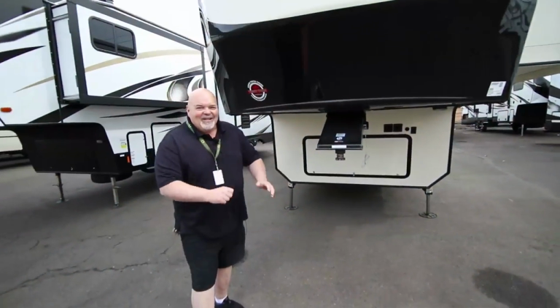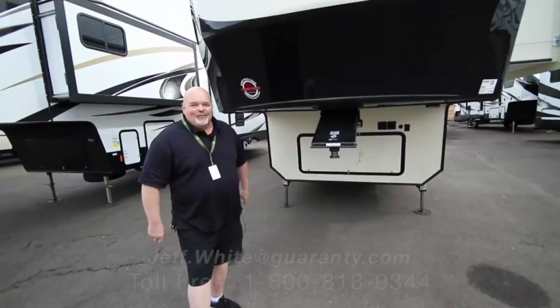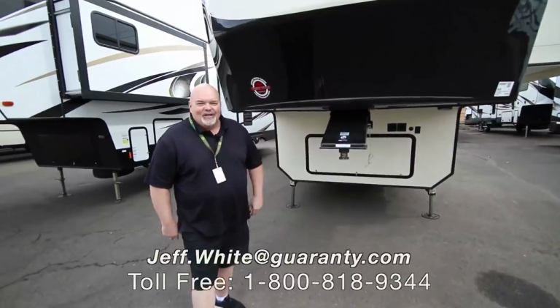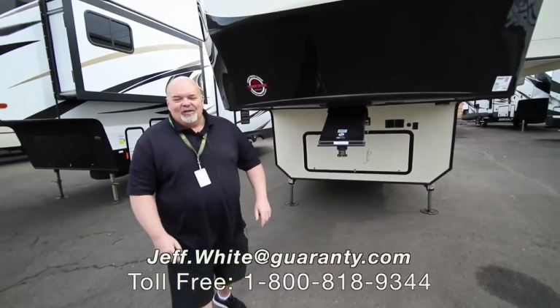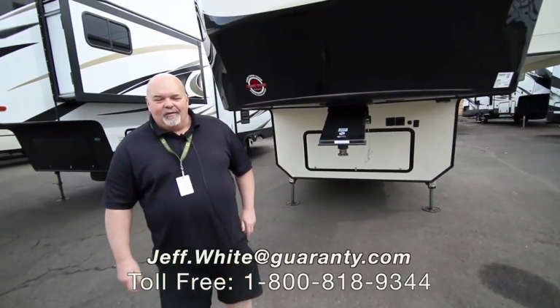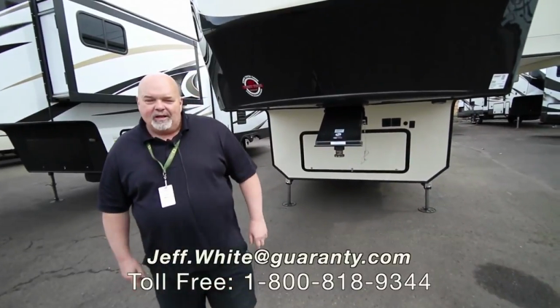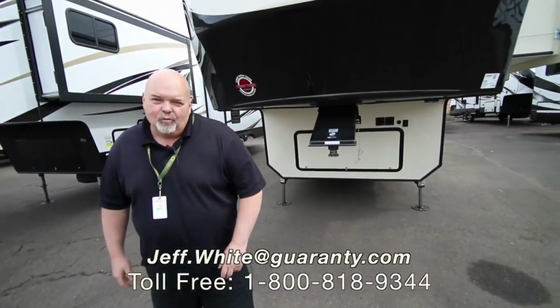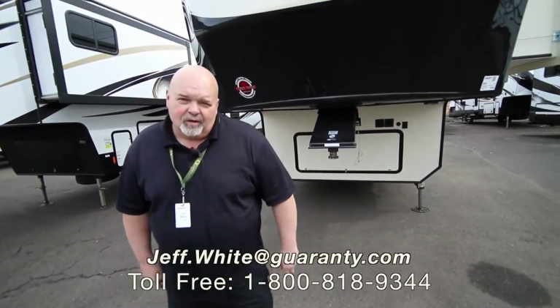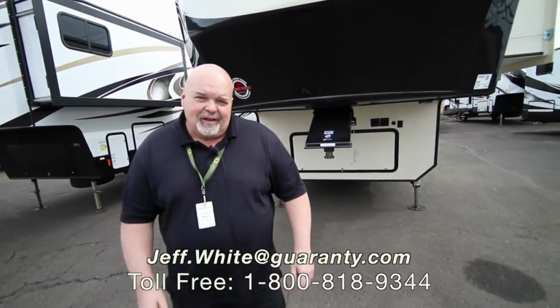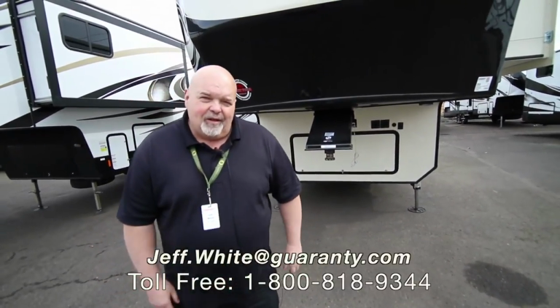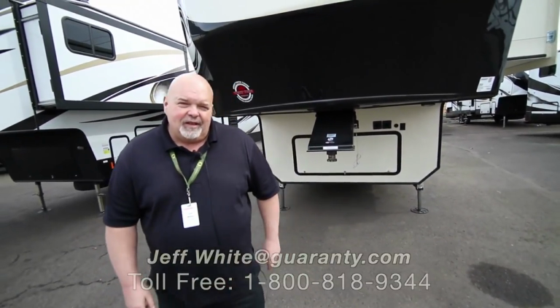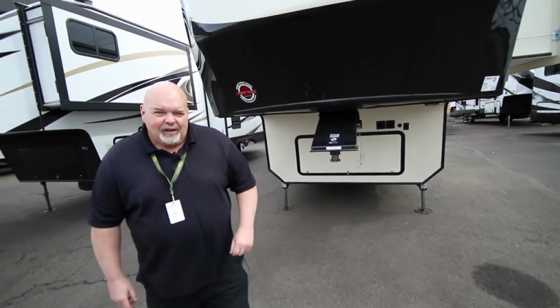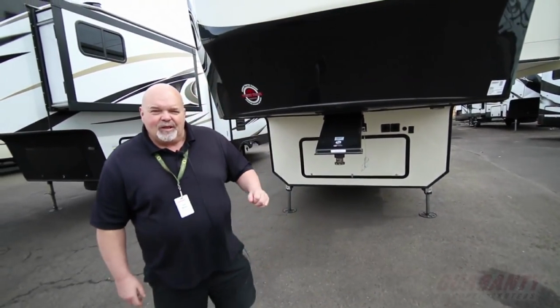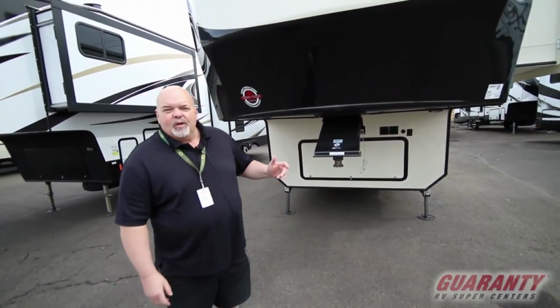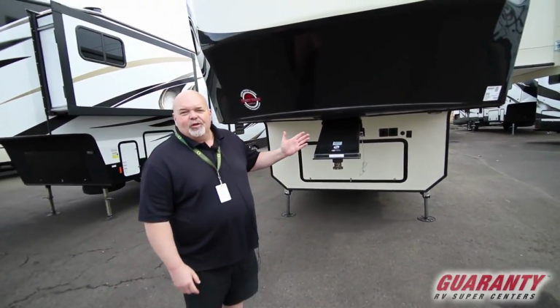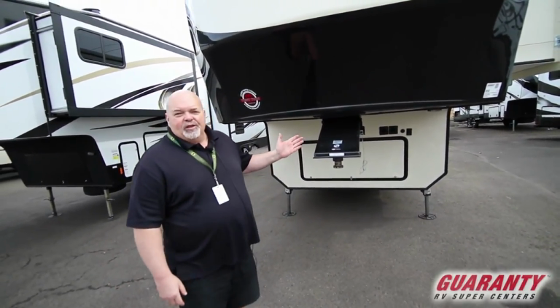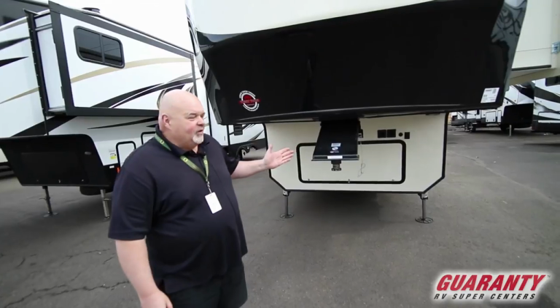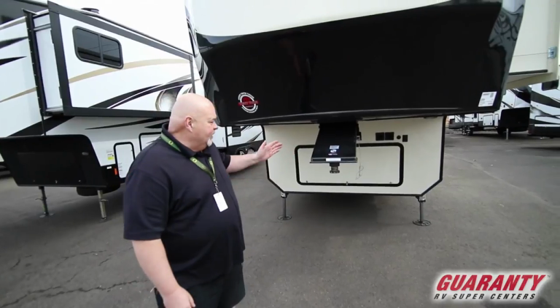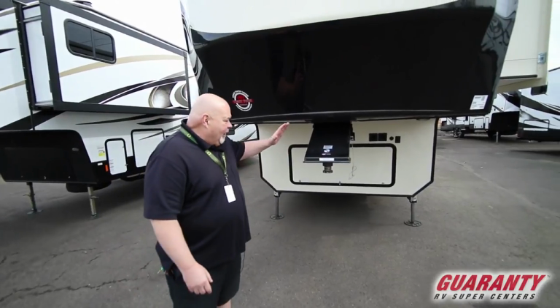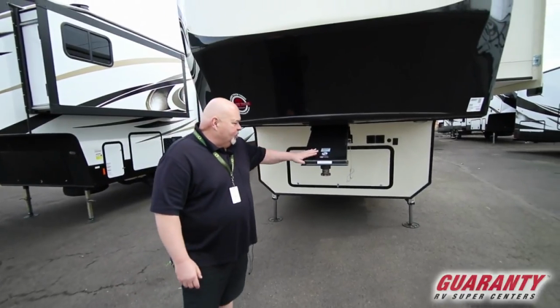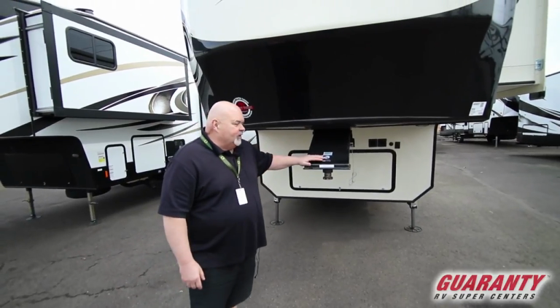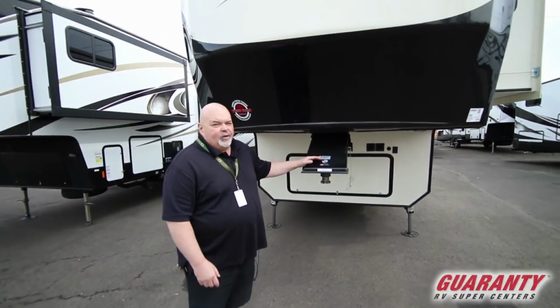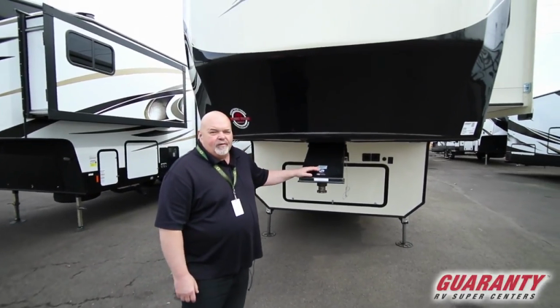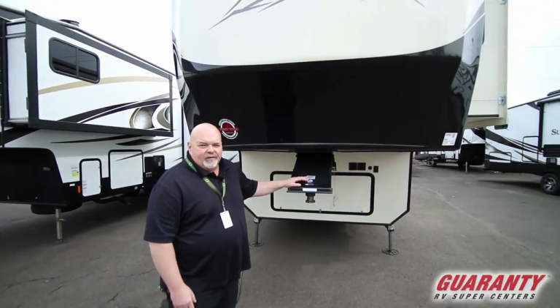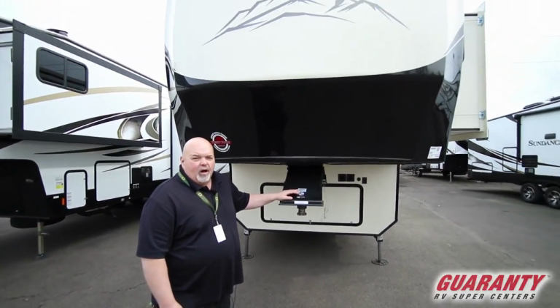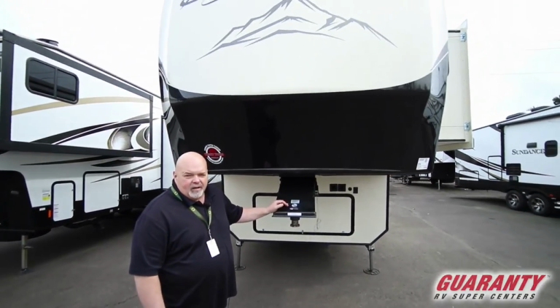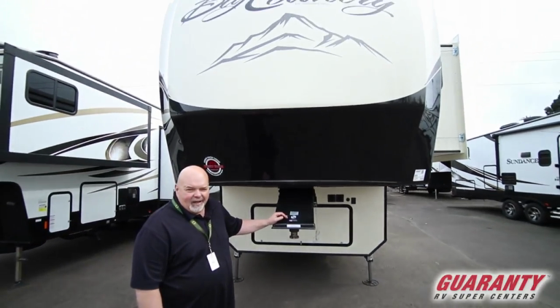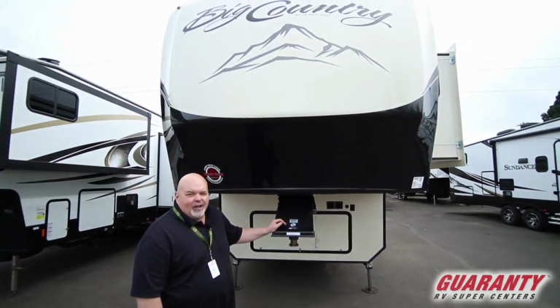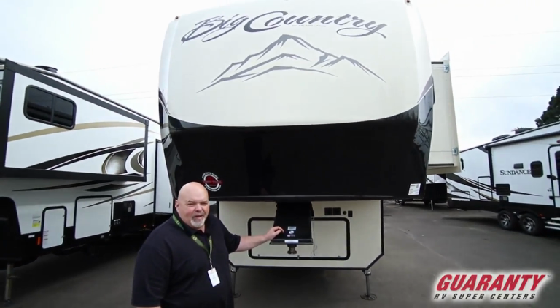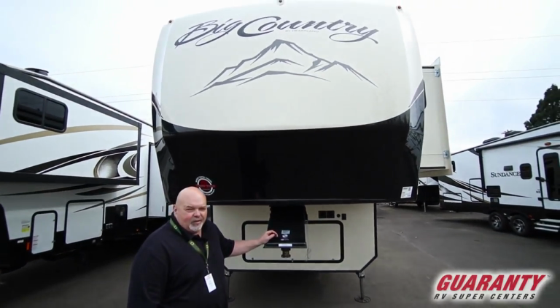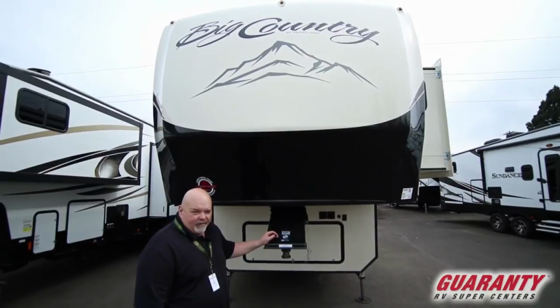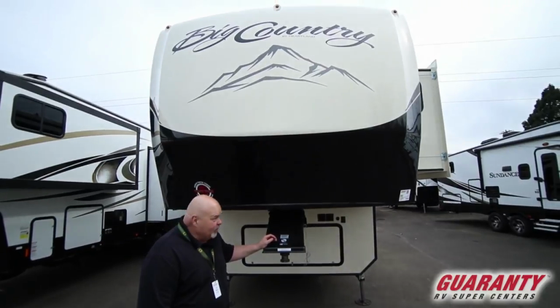Good morning, this is Jeff White from World-Class Guaranty RV. It's Wednesday morning here in Junction City, Oregon. I'm here to show you this 3155 RLK Big Country fifth wheel.